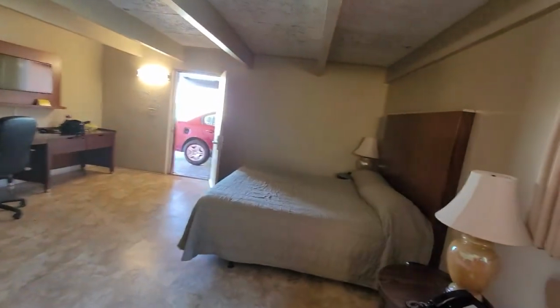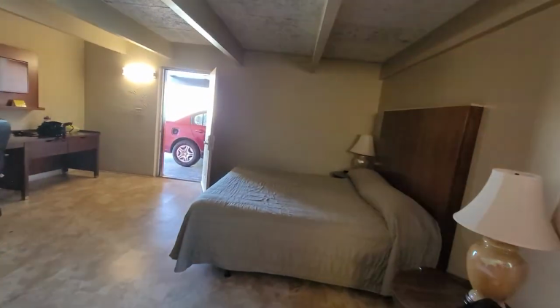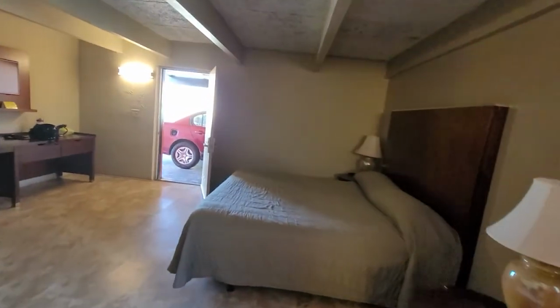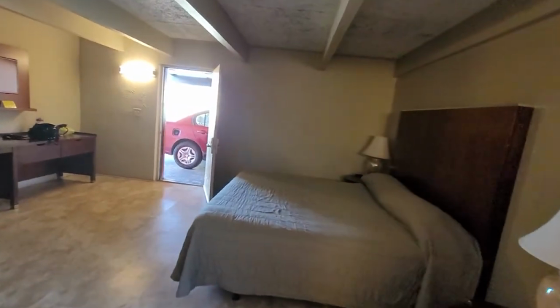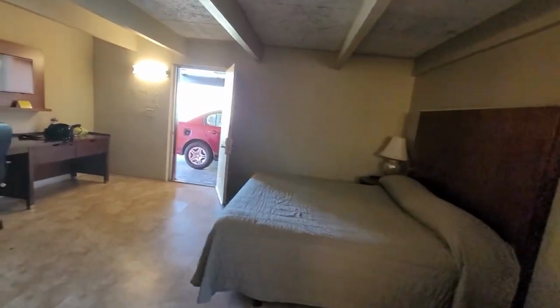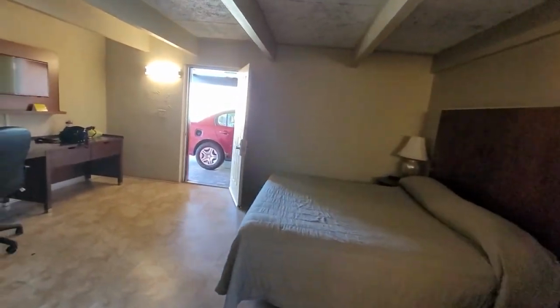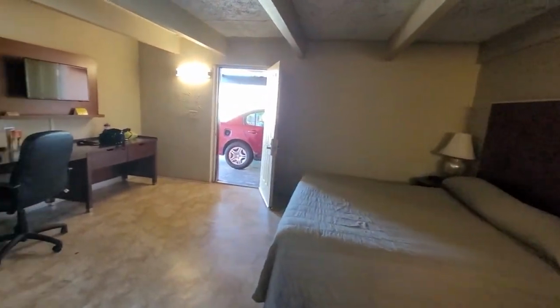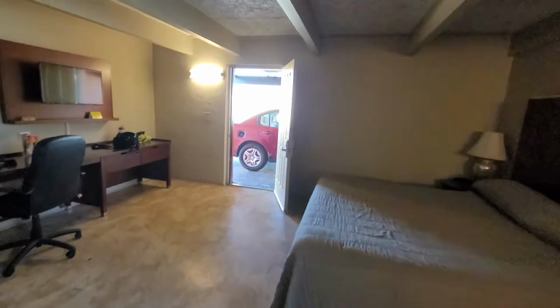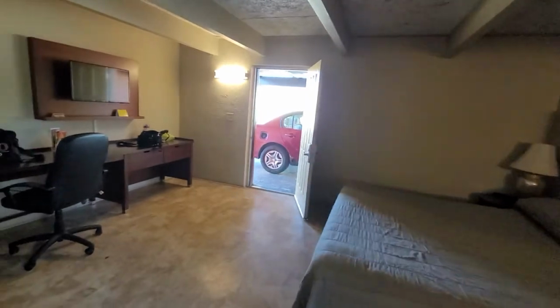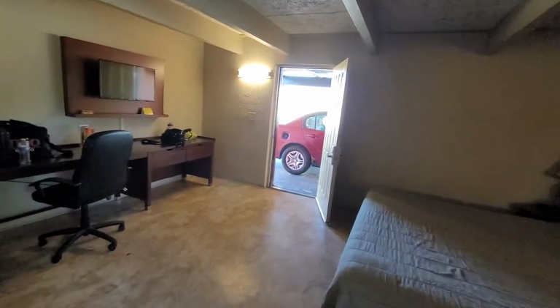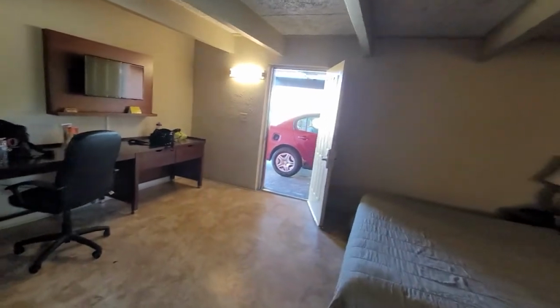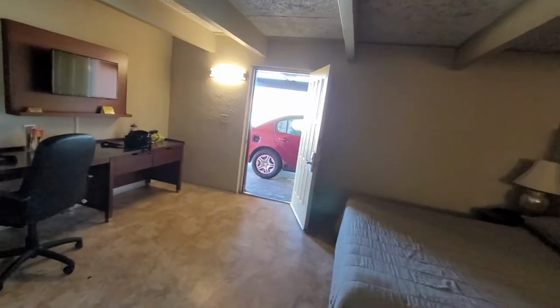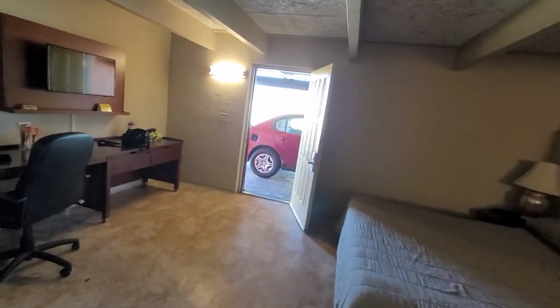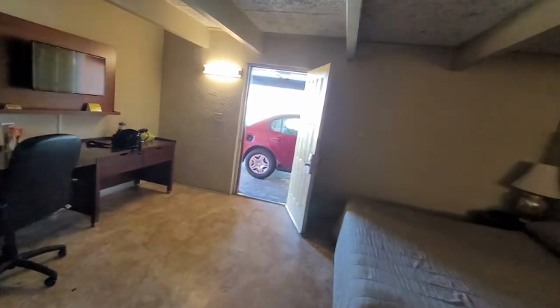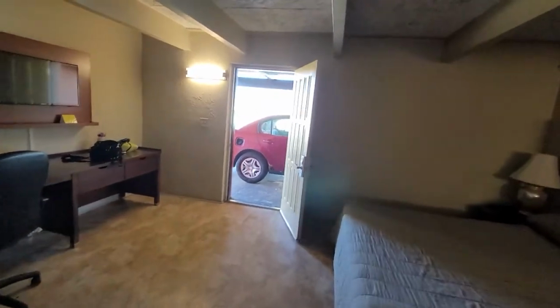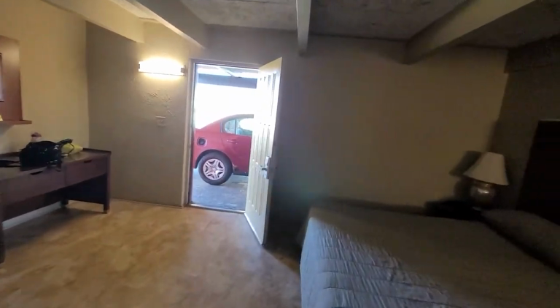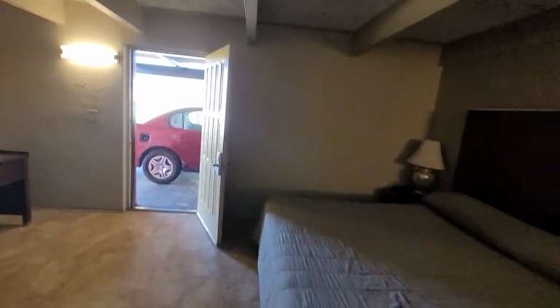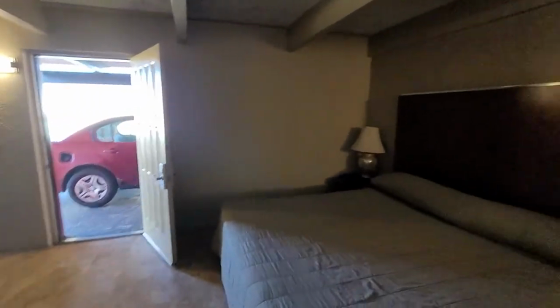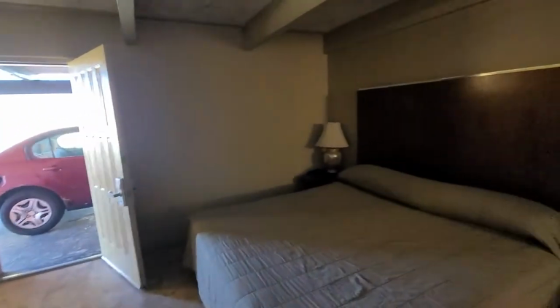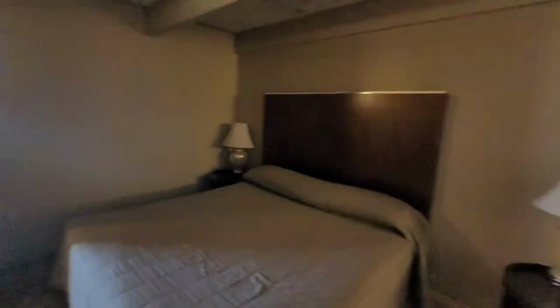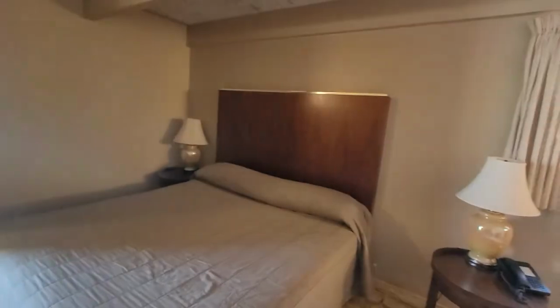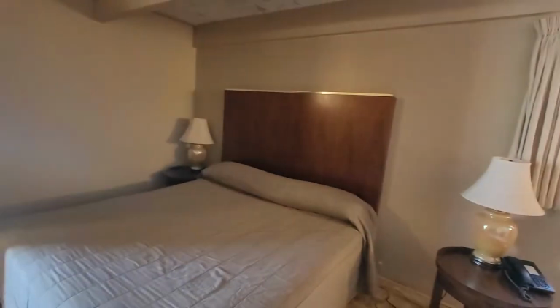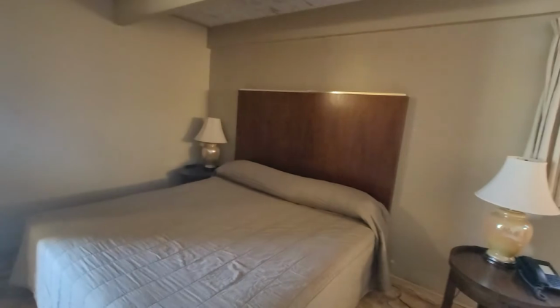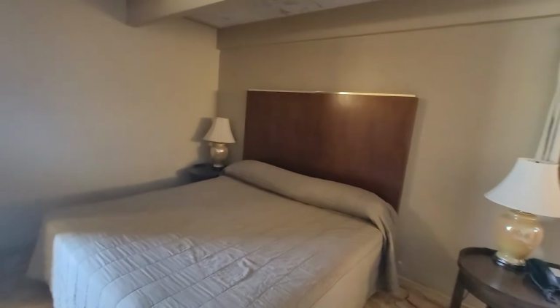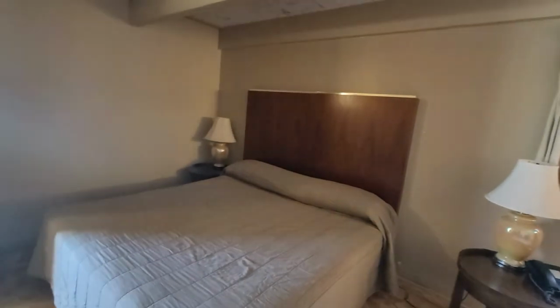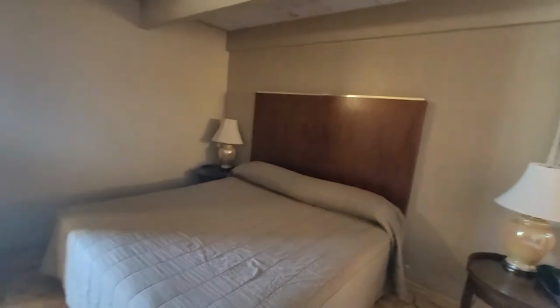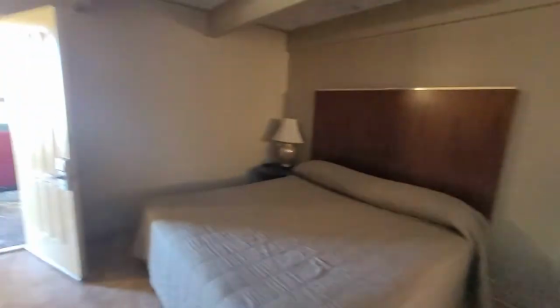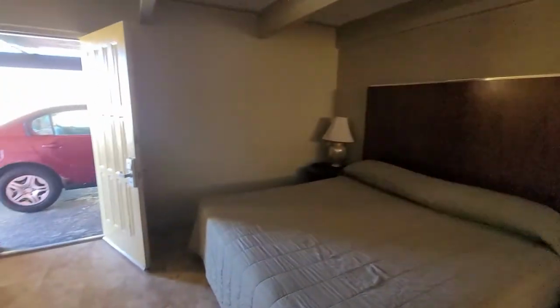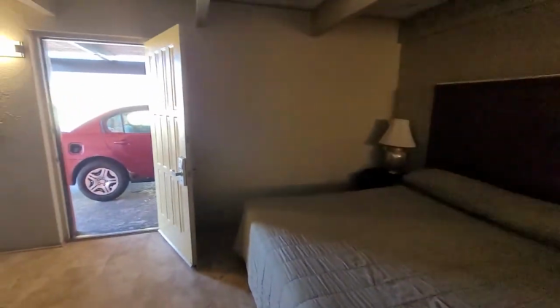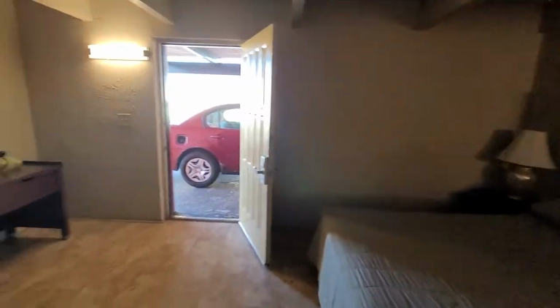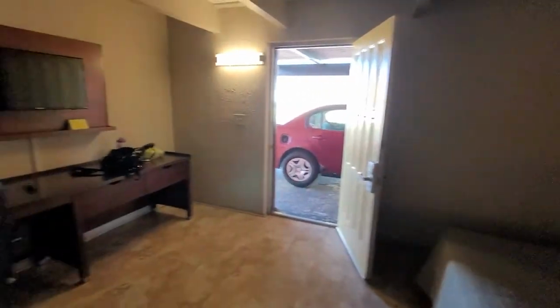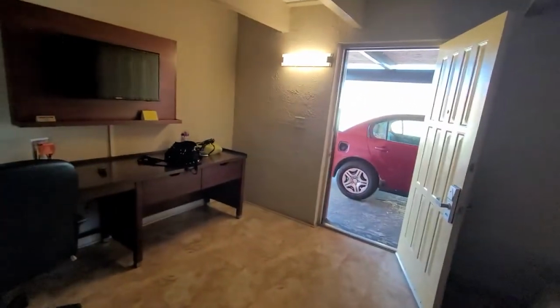This room is pretty big. It's a king room — normally I get a king suite, so it's a little bit smaller than normal, but it's still a big room.